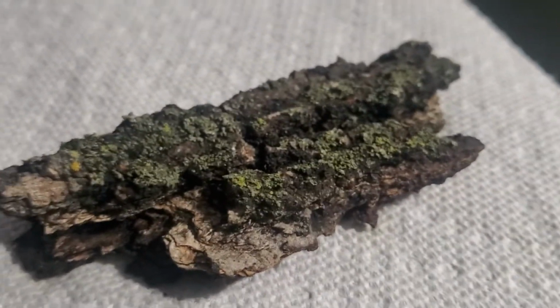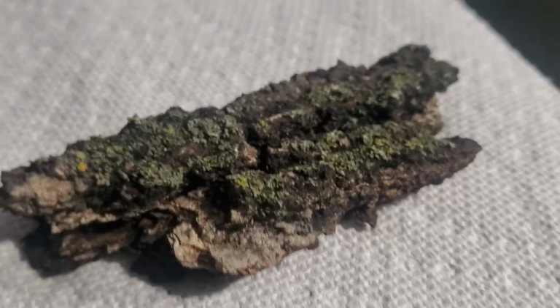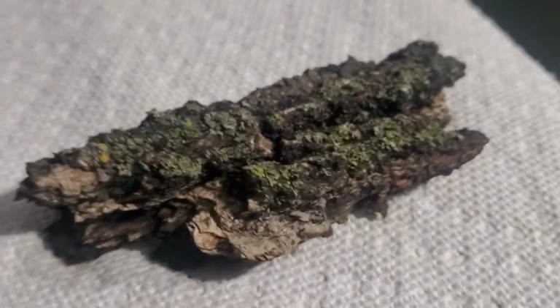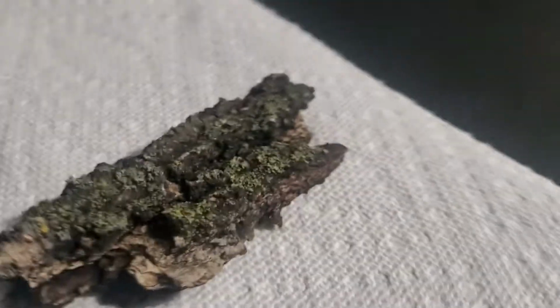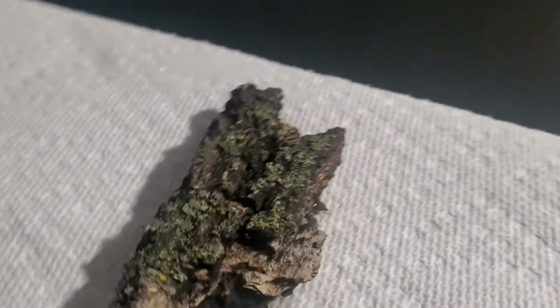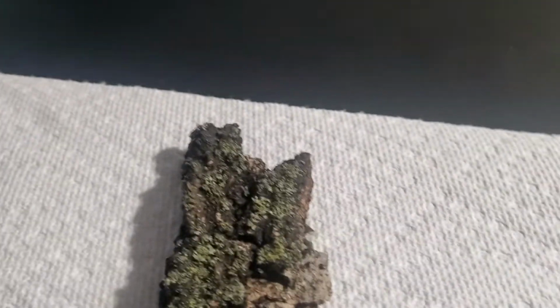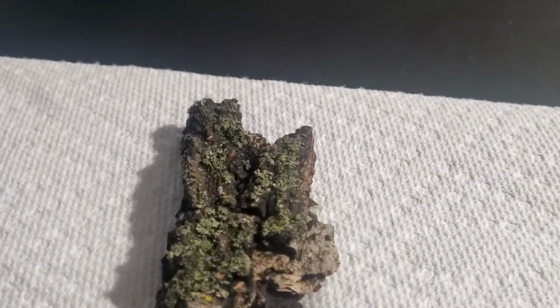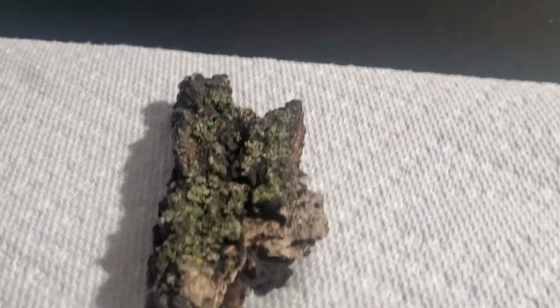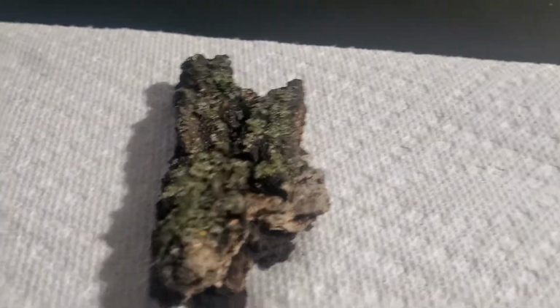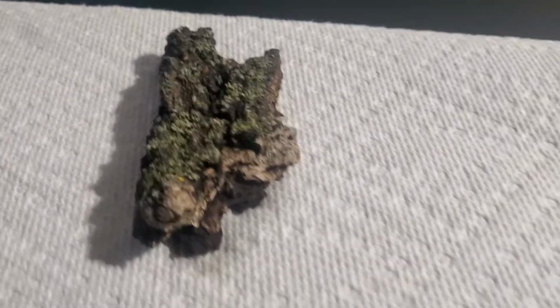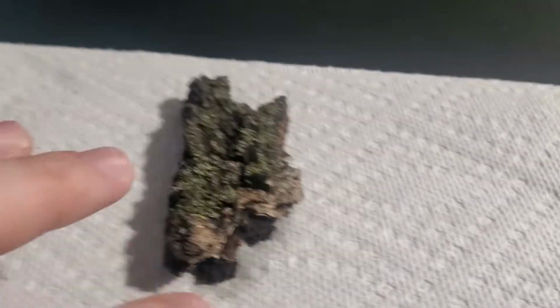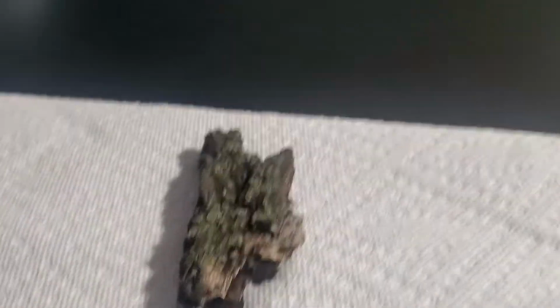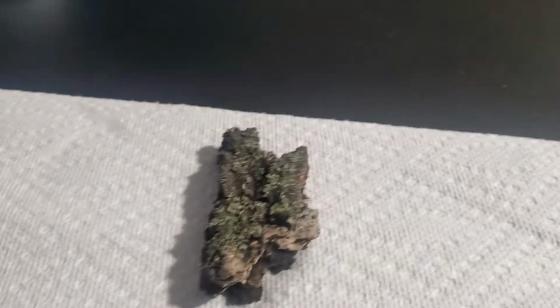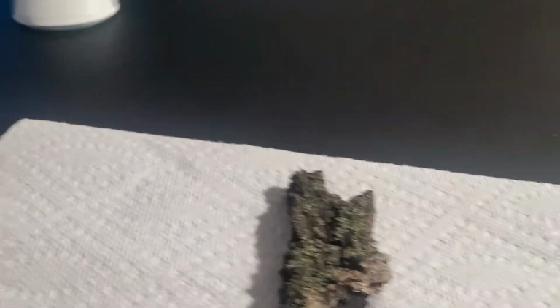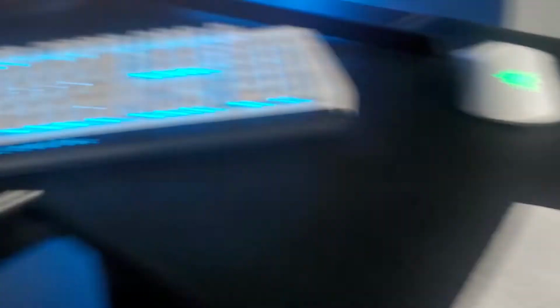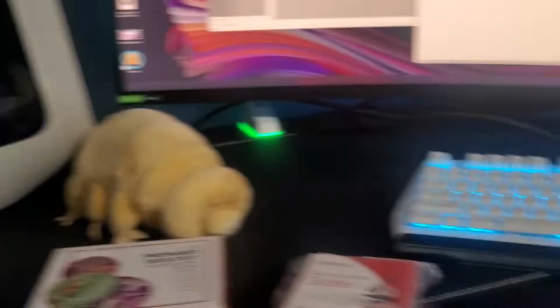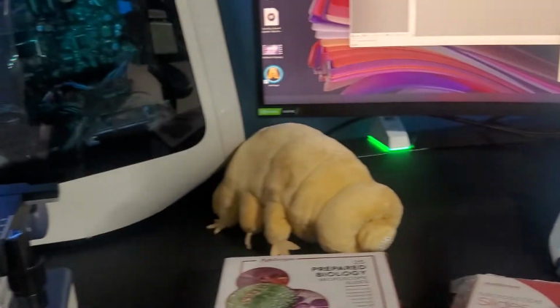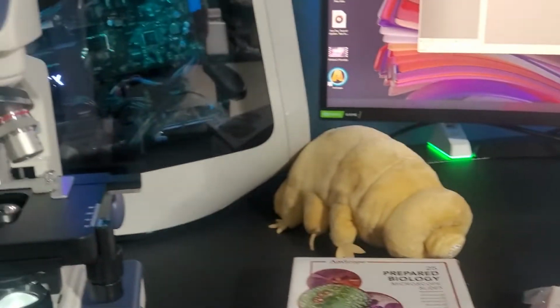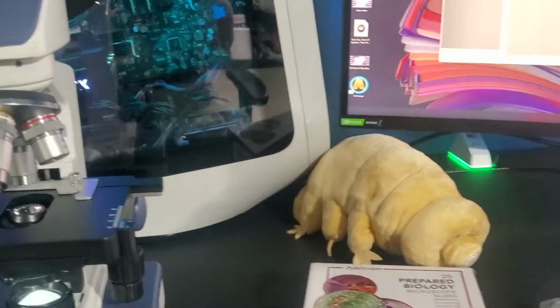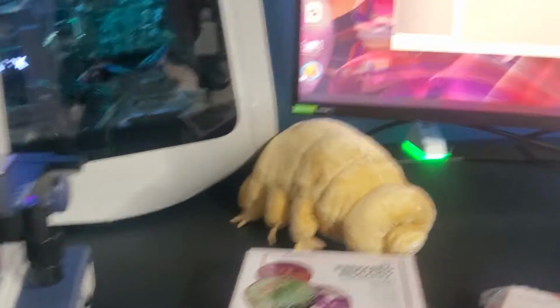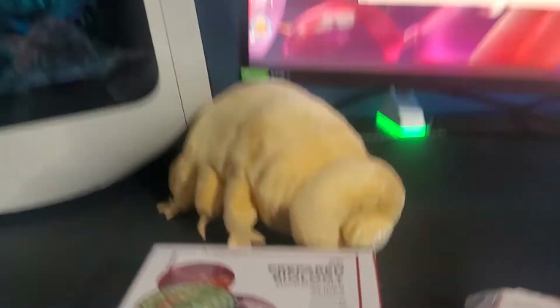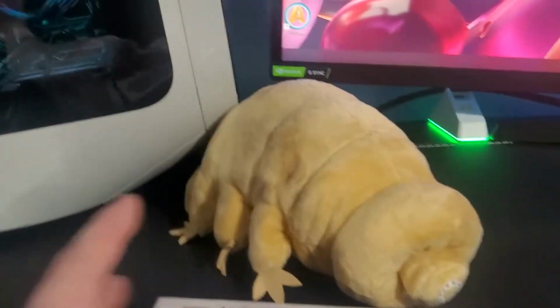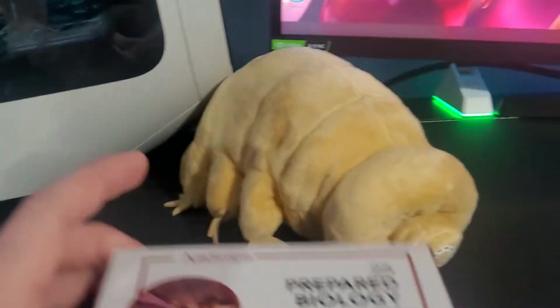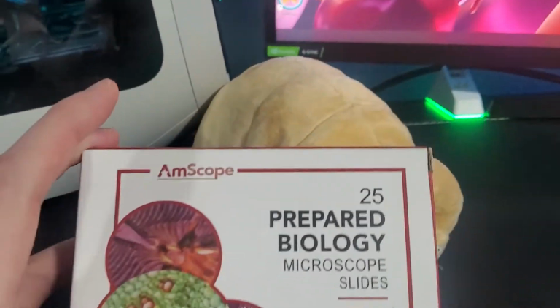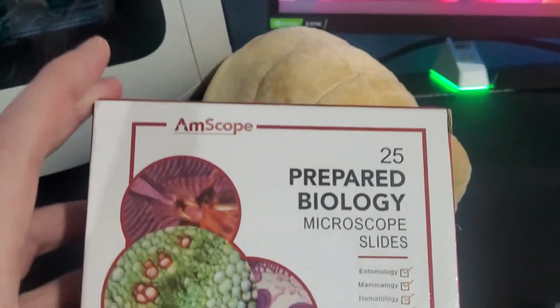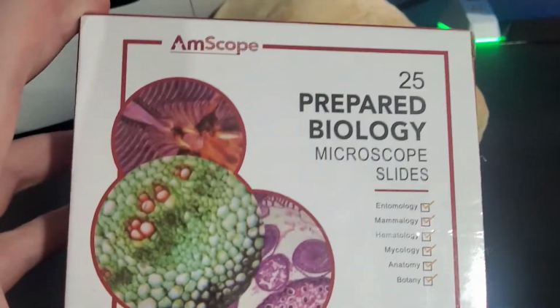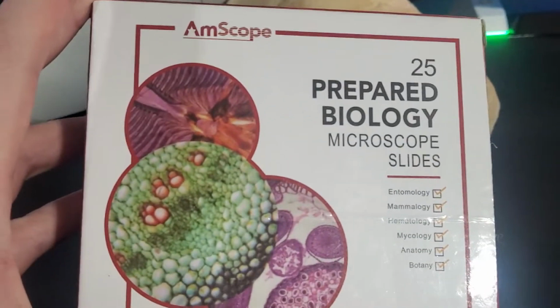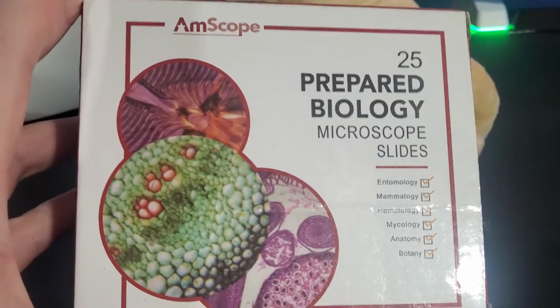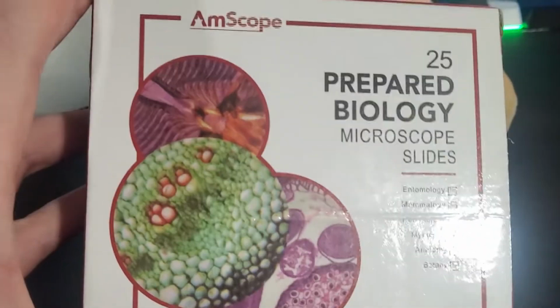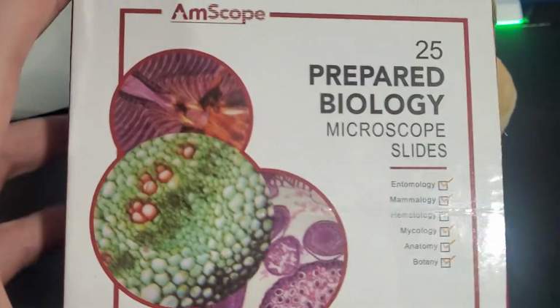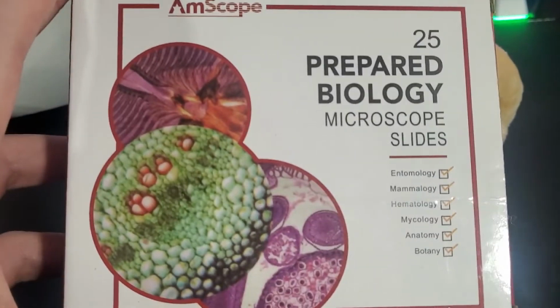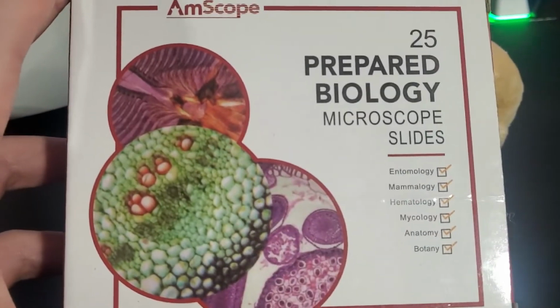I got a mossy sample — they like to live in moss — so this is some tree bark with moss on it. I went and captured this just now, so we're hoping to find a tardigrade on there. I'll be checking that later on another time.